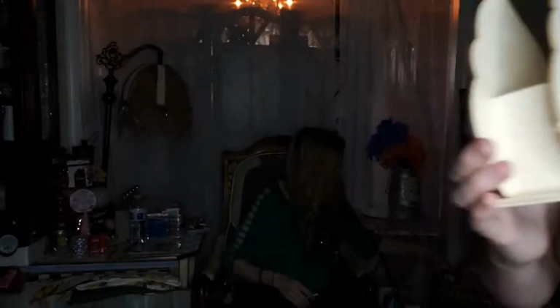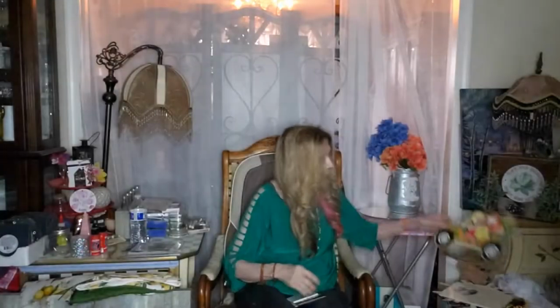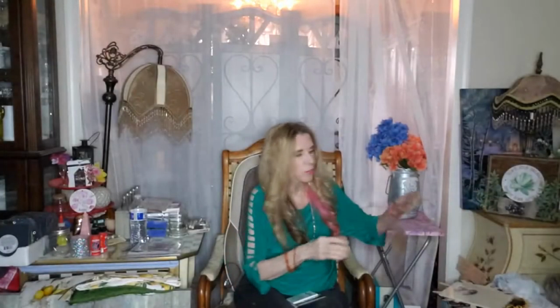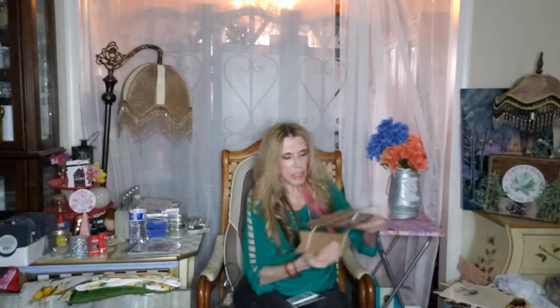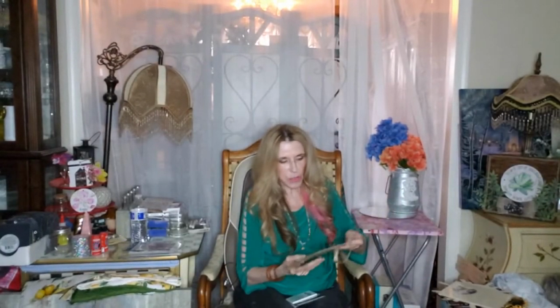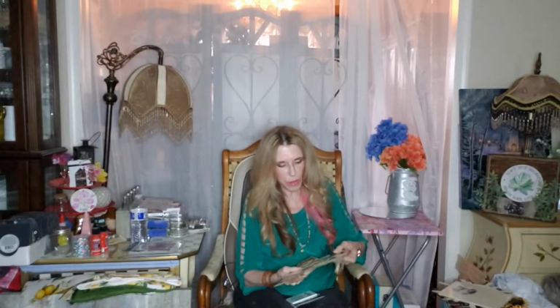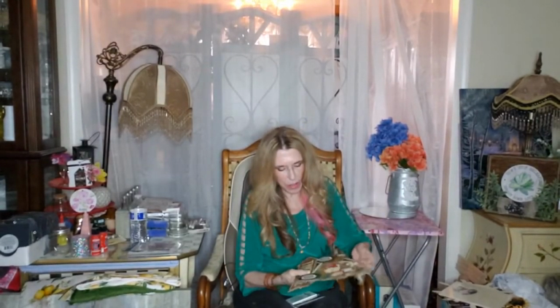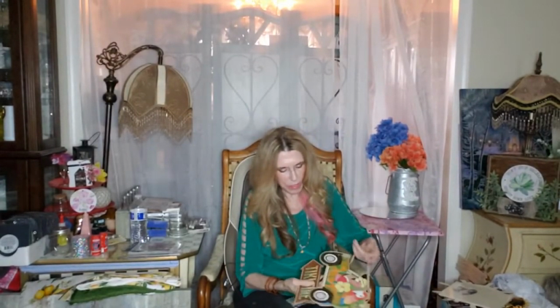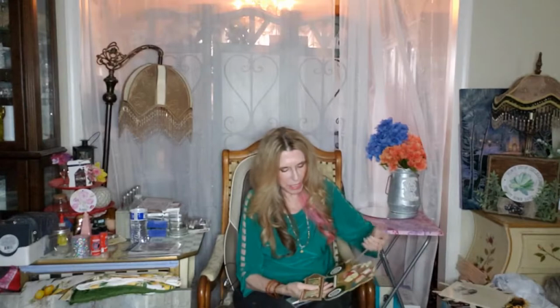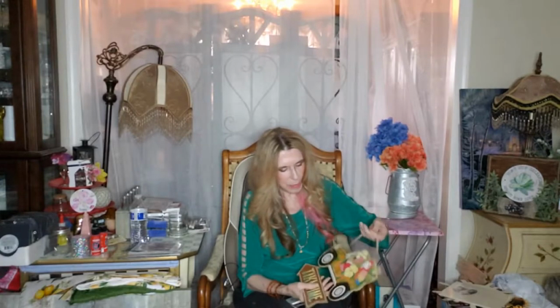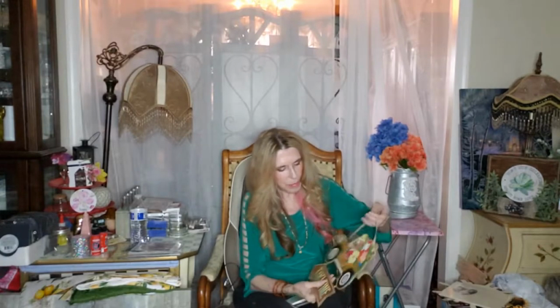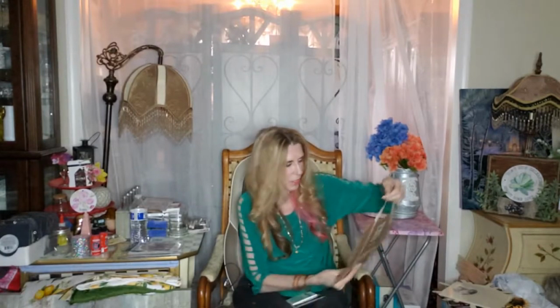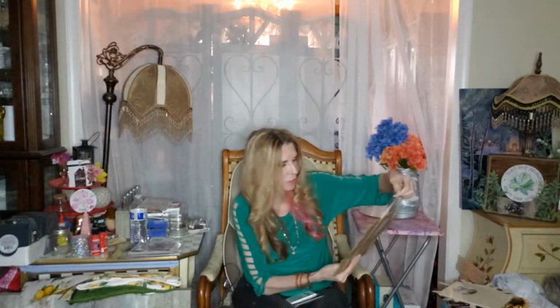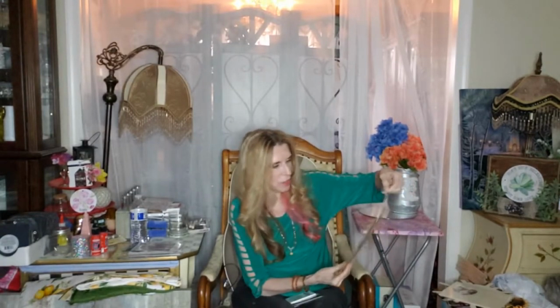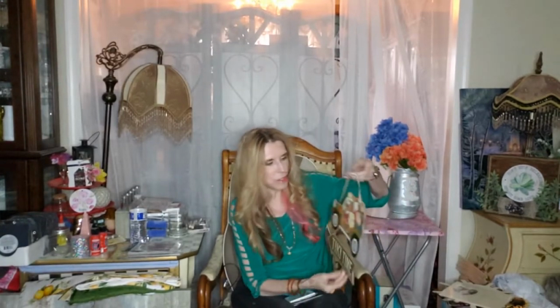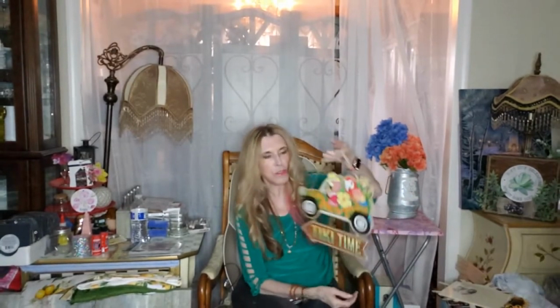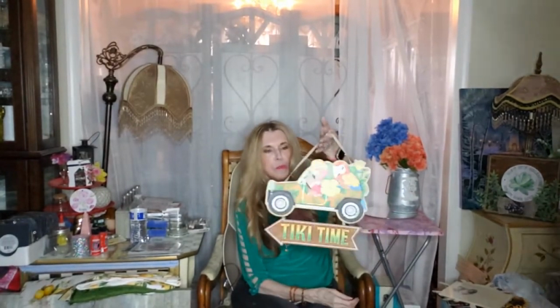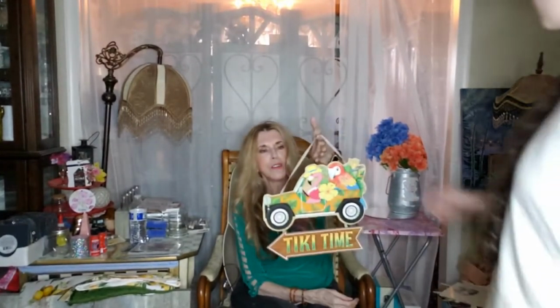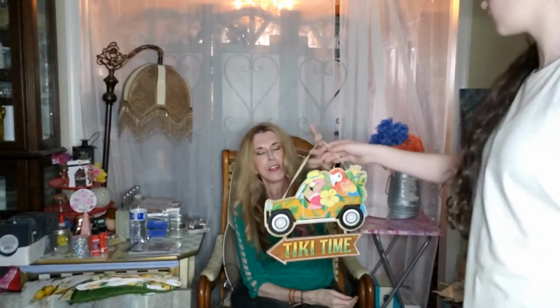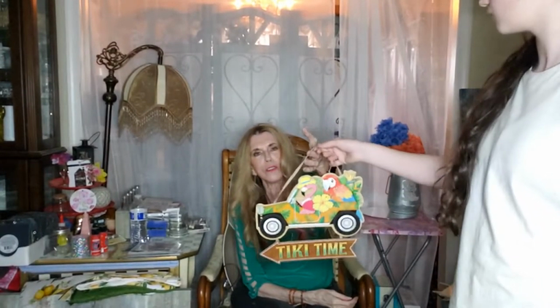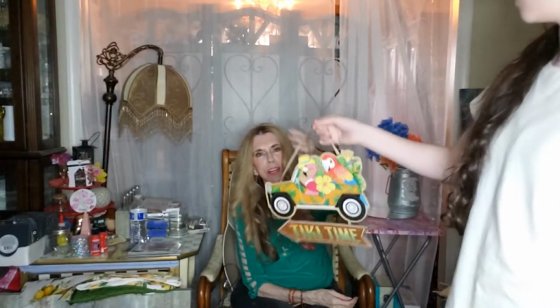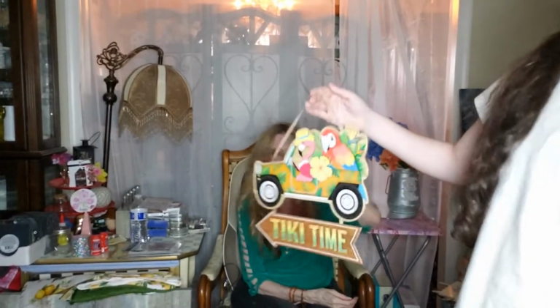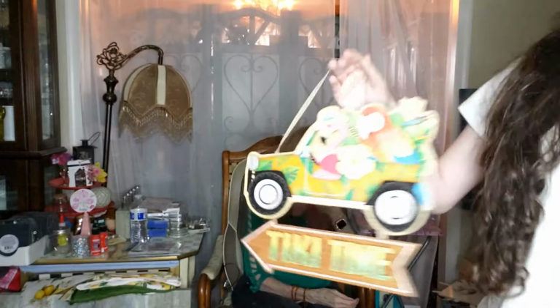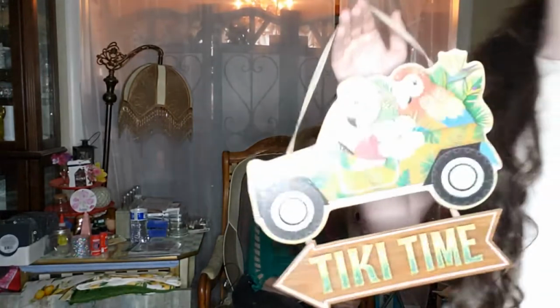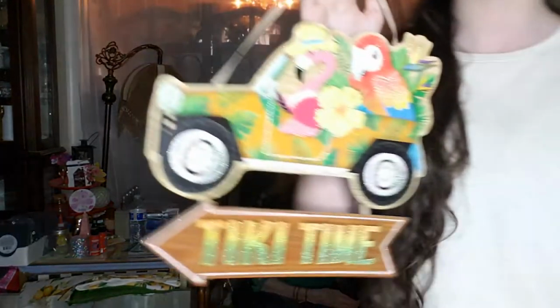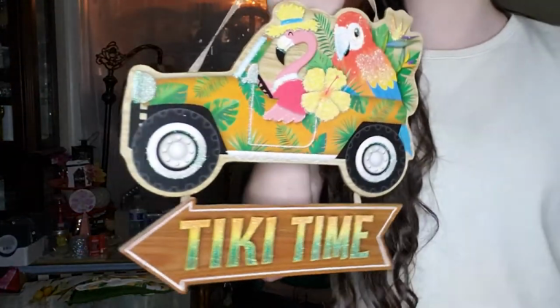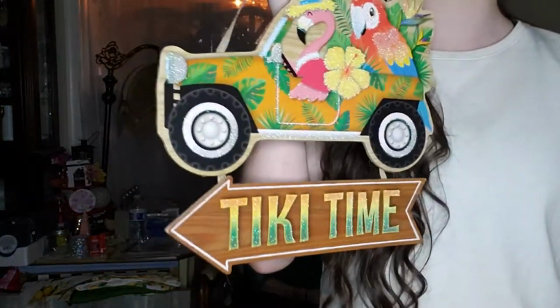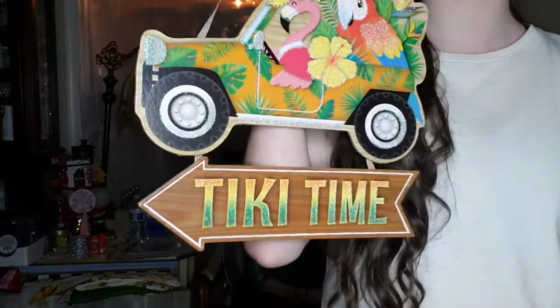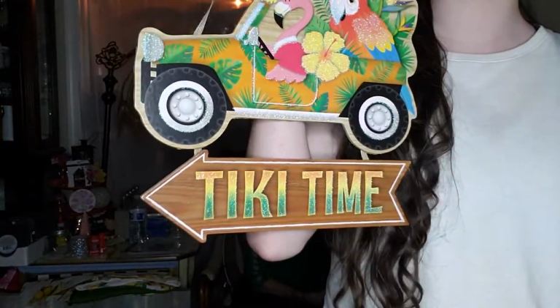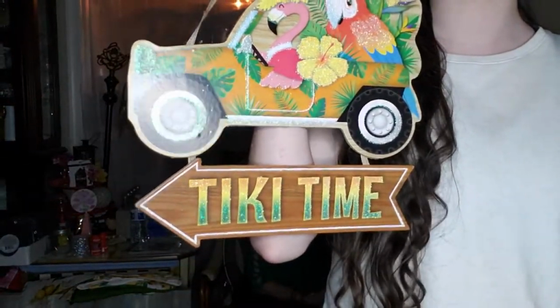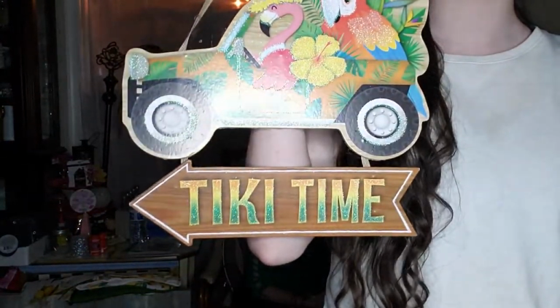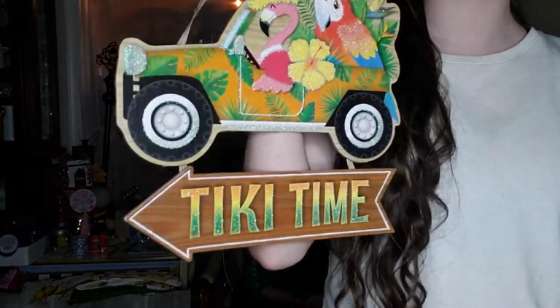They had this really cute 'Car Tiki Time' piece which I thought was adorable. I love the colors — I like lots of colors, I'm a color person.